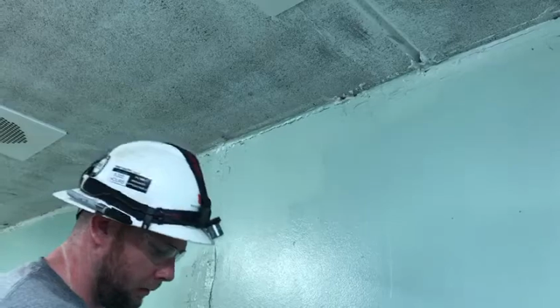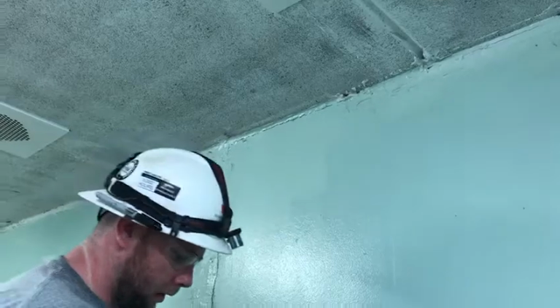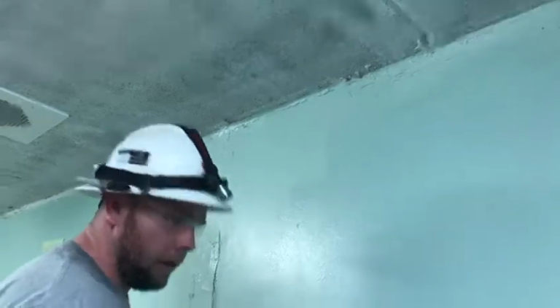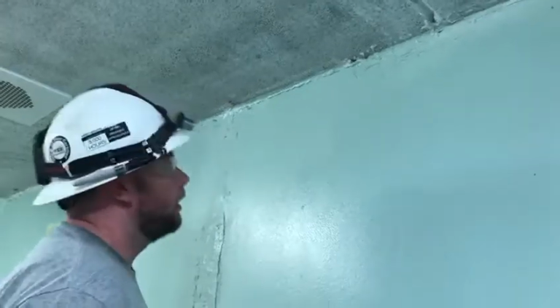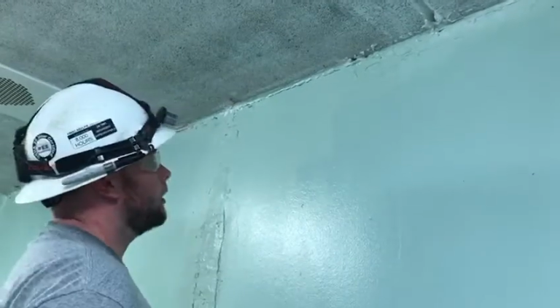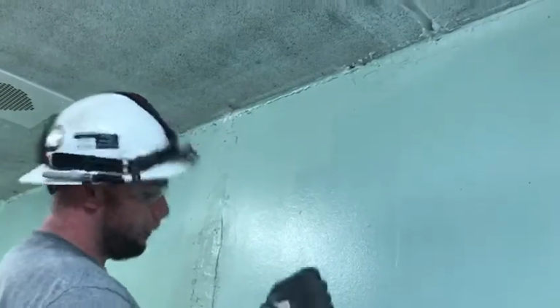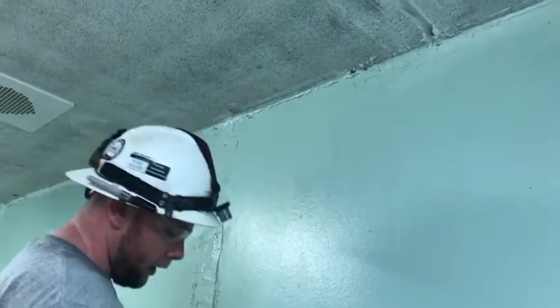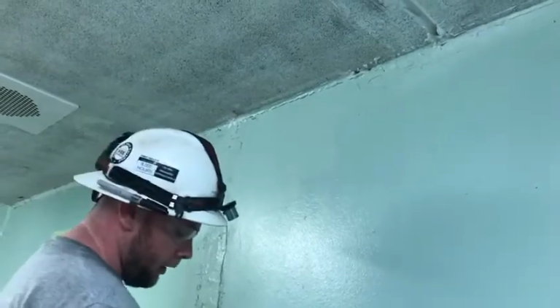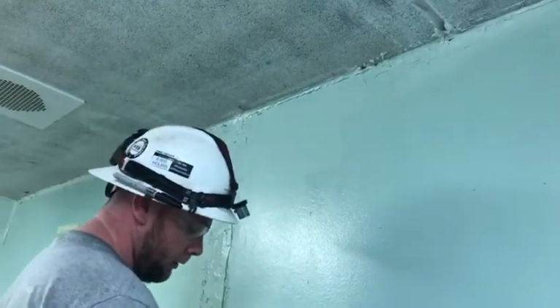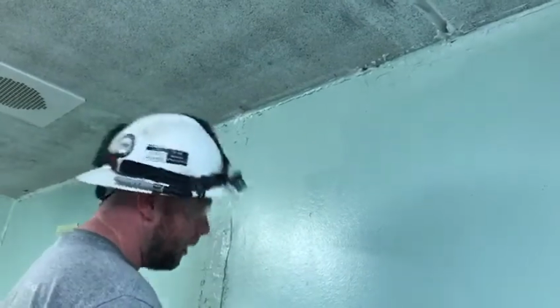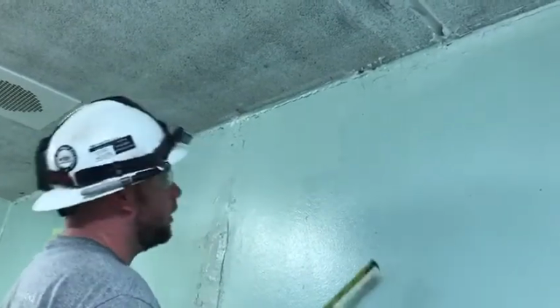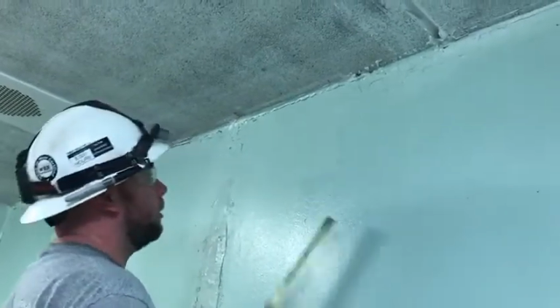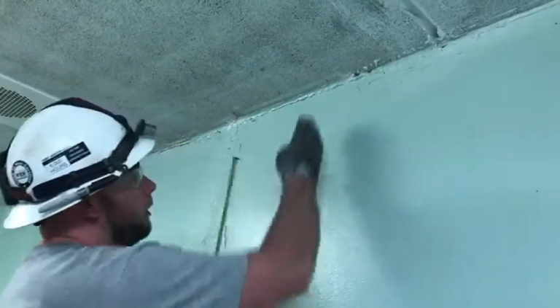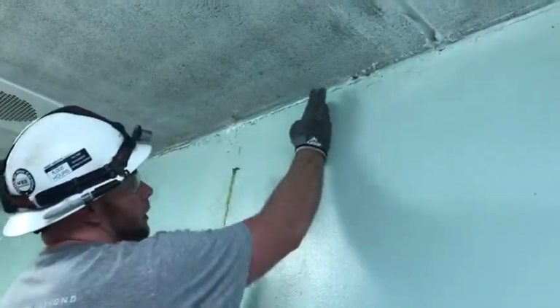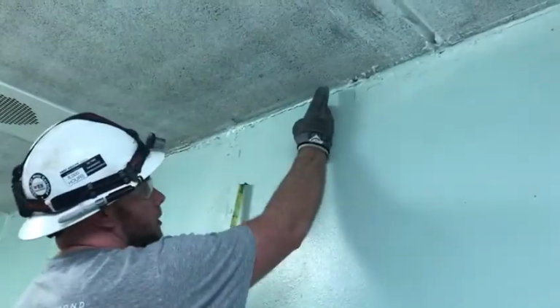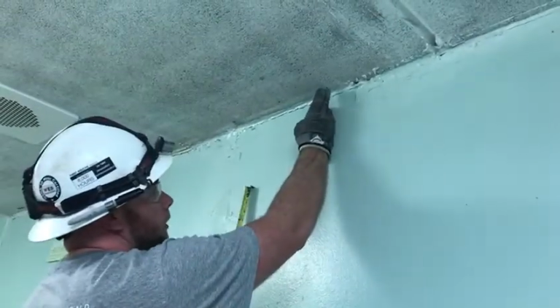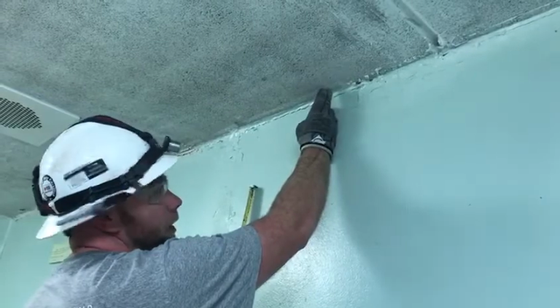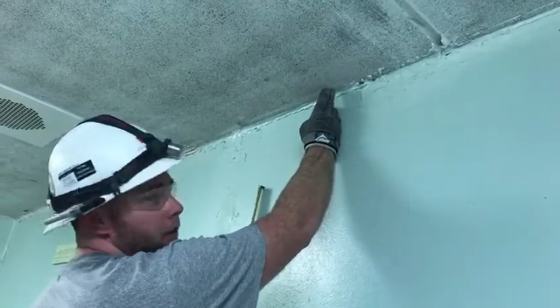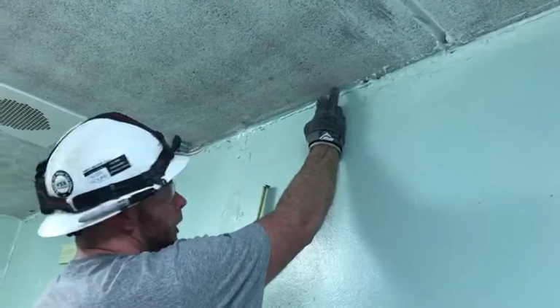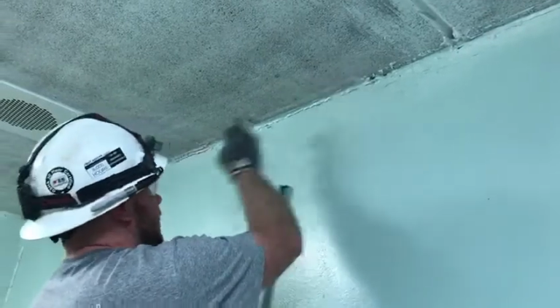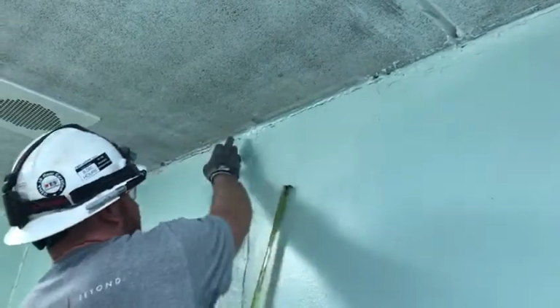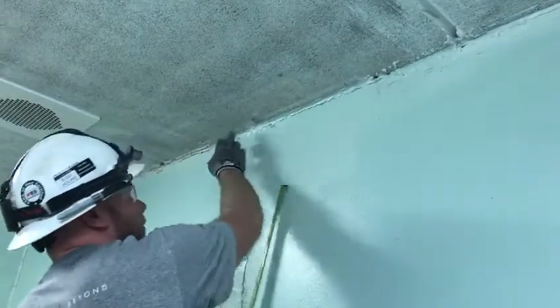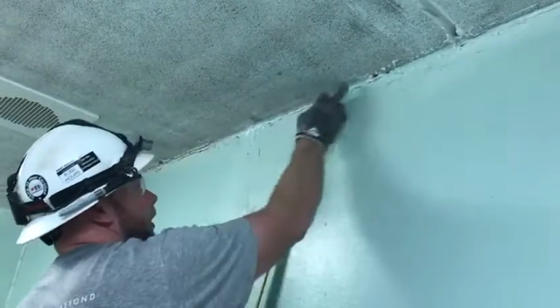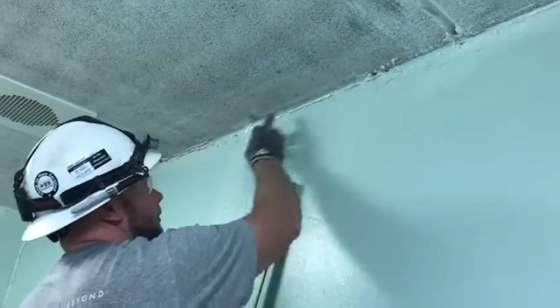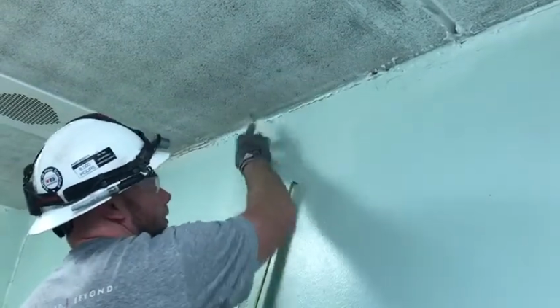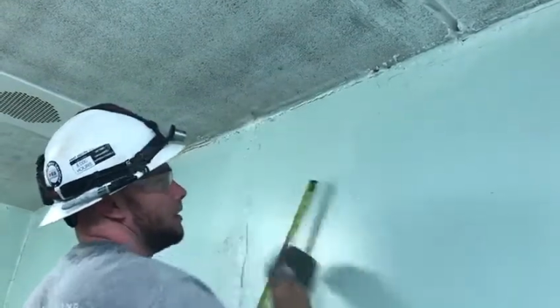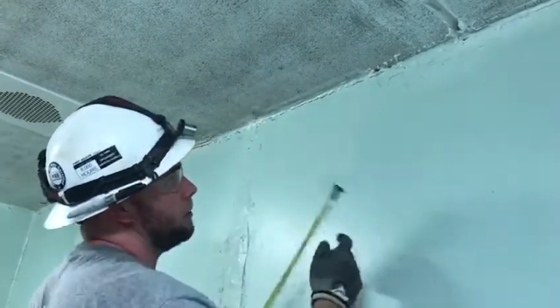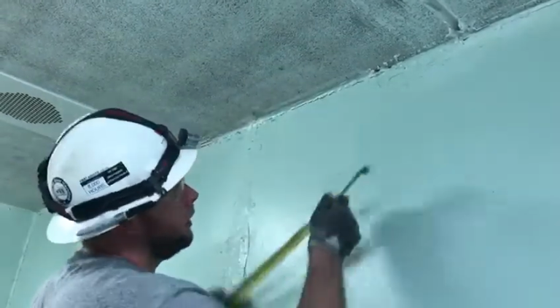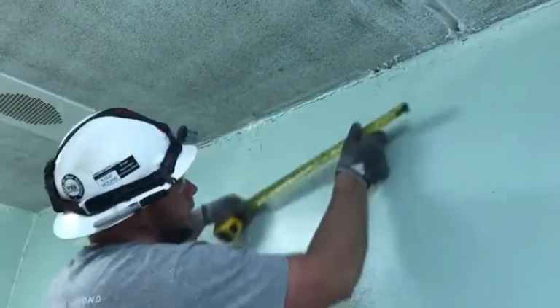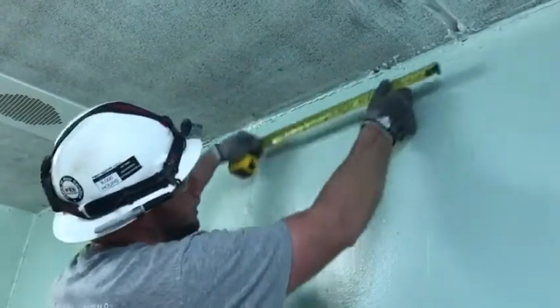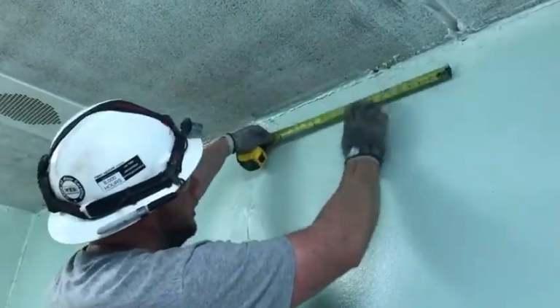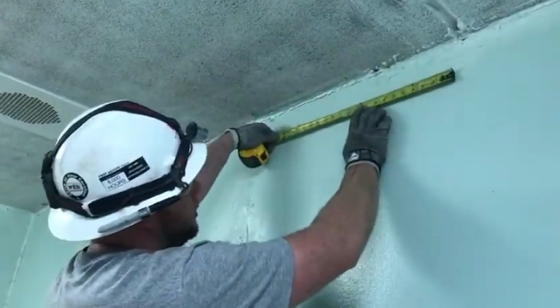The first thing I did was mark the edge of the bed on the ceiling, so I know I've got 16 inches from there to set my stubs.